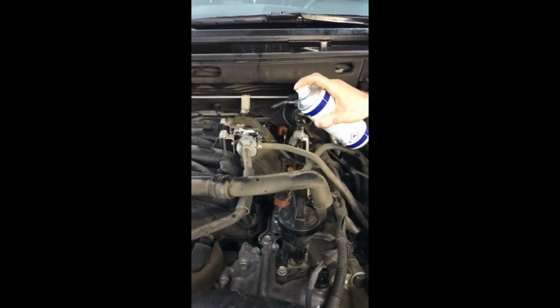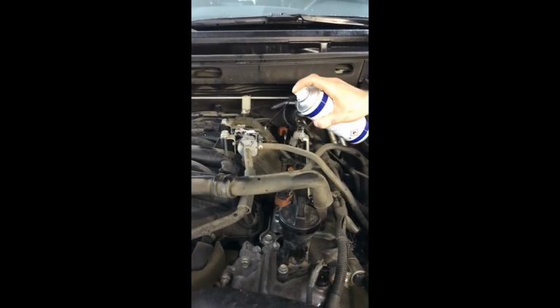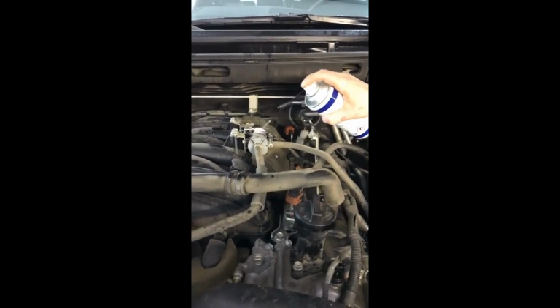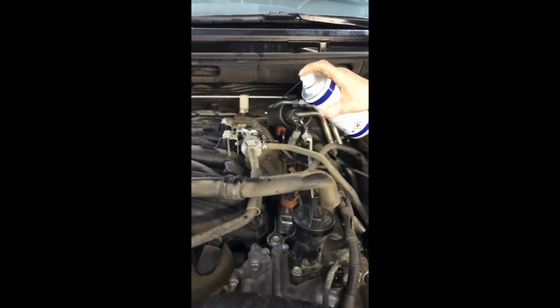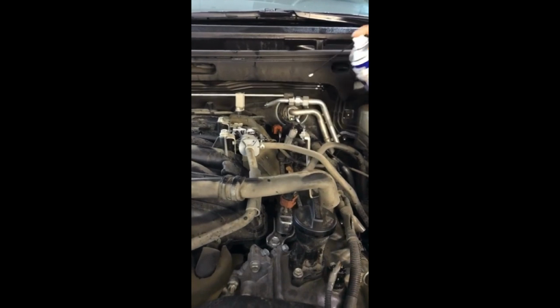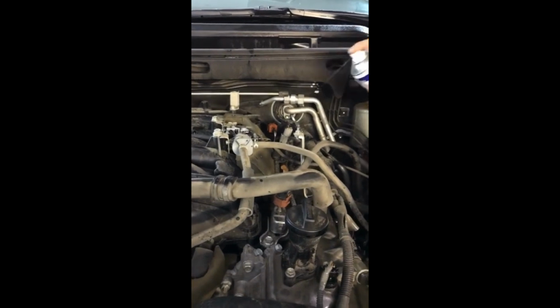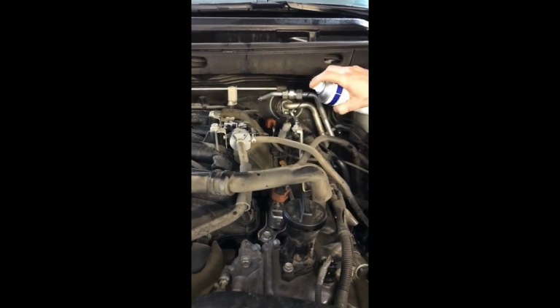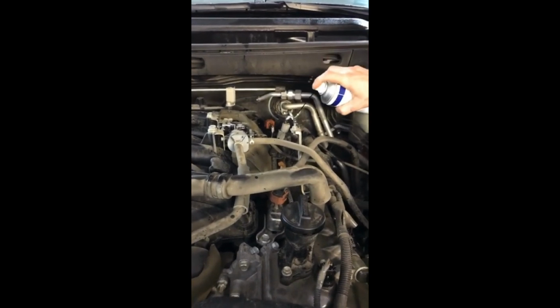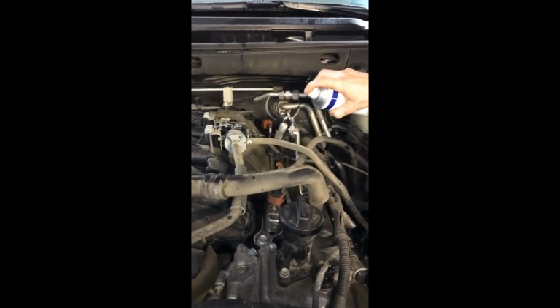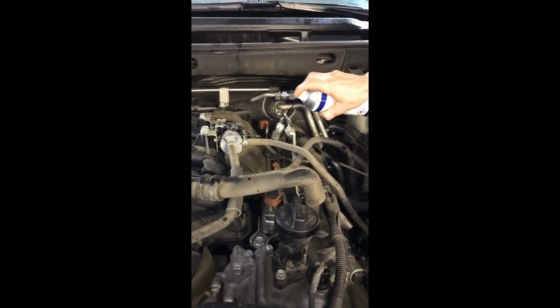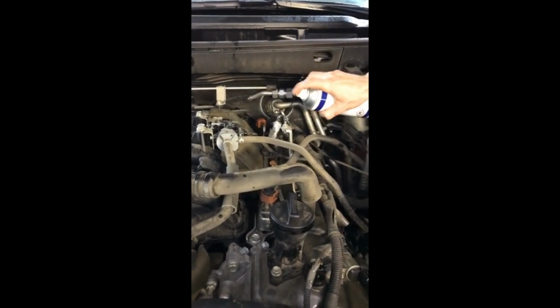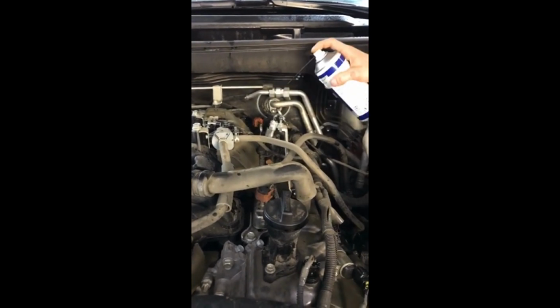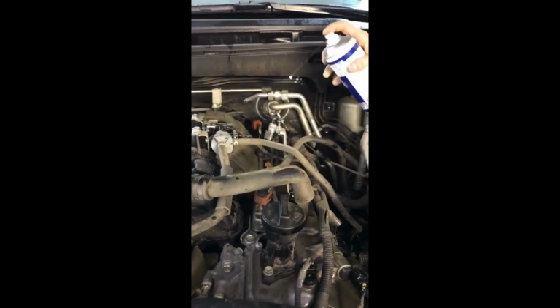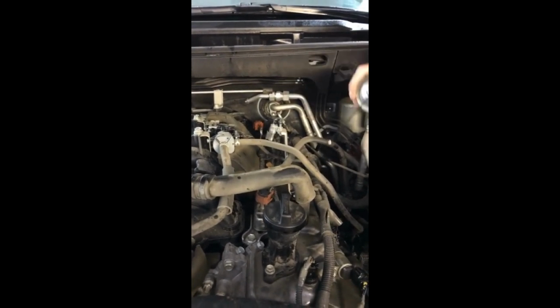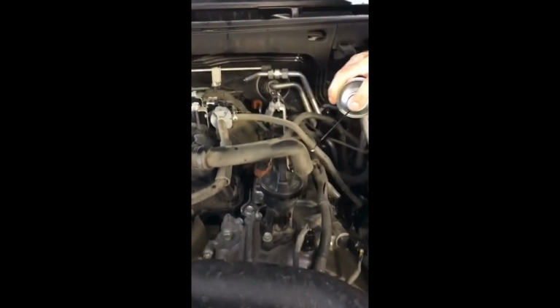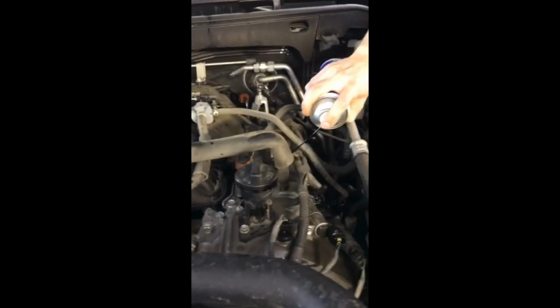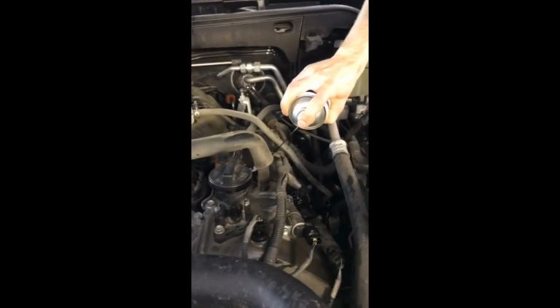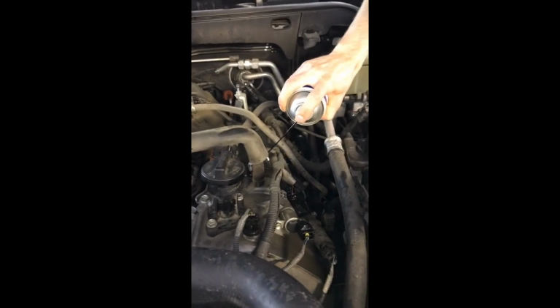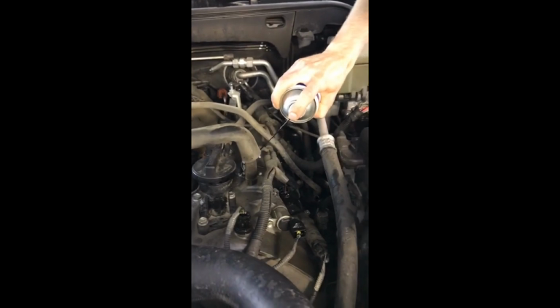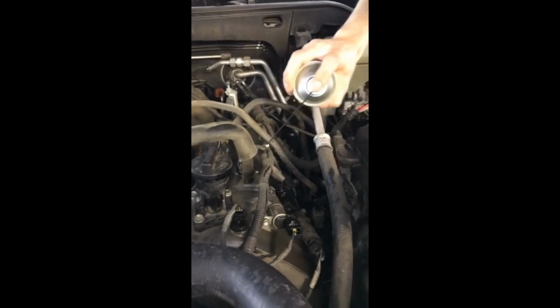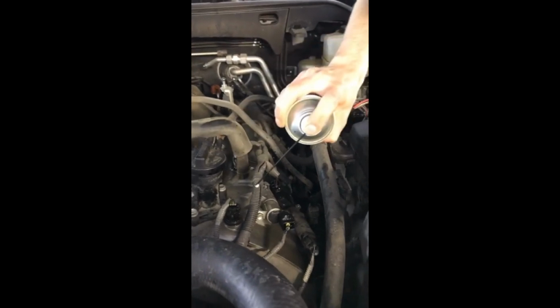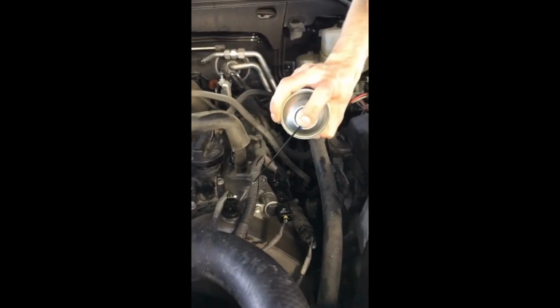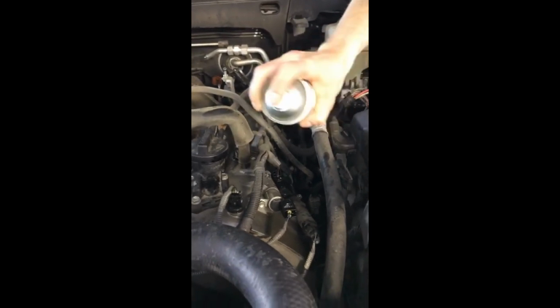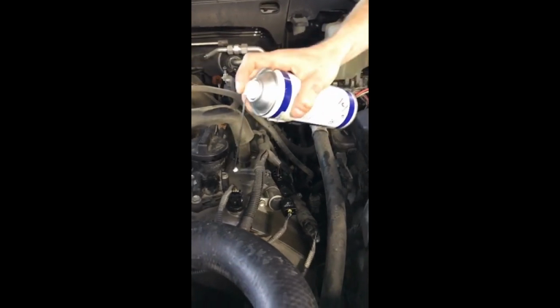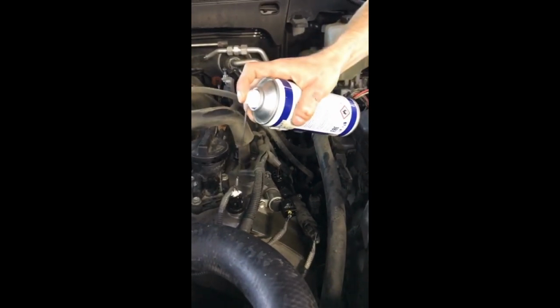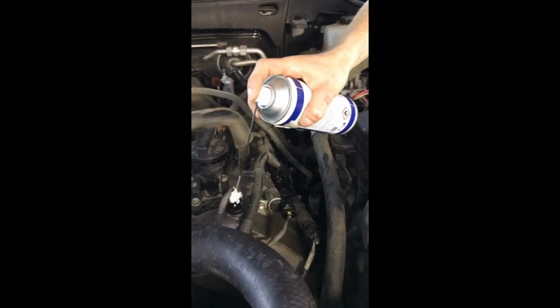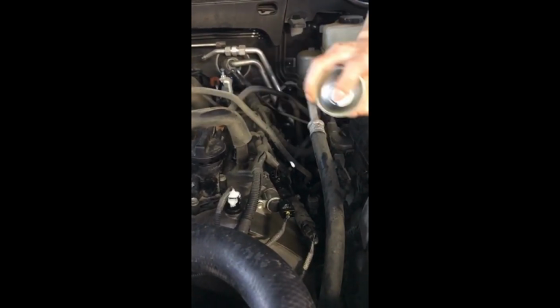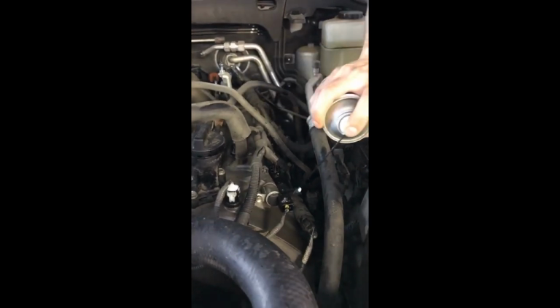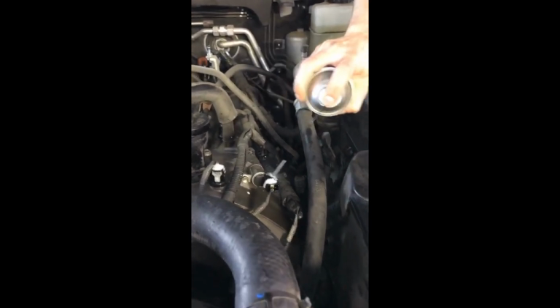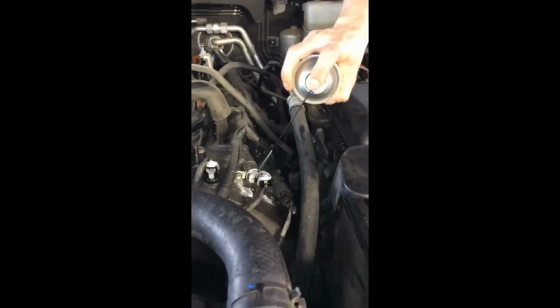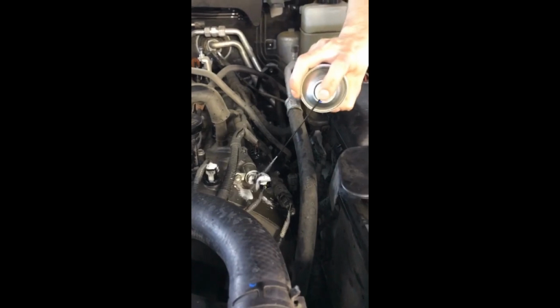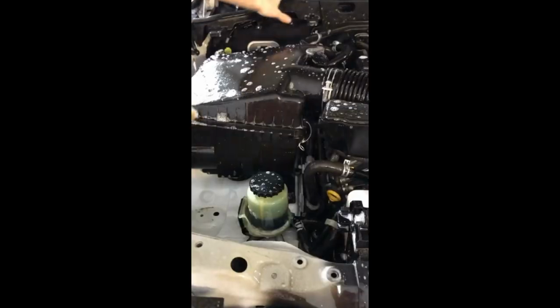Обязательным этапом при химчистке двигателя — все контакты, все электрические соединения вырабатываются специальным защитным составом — диэлектрическим — чтобы в случае попадания воды не было проблем.